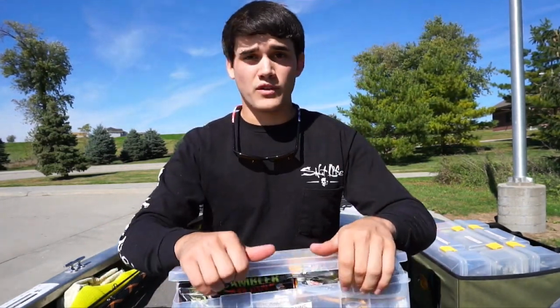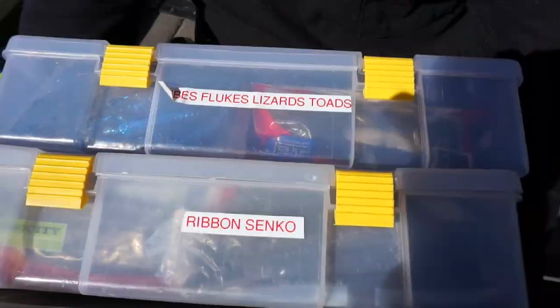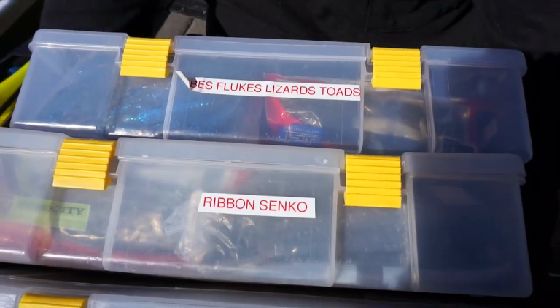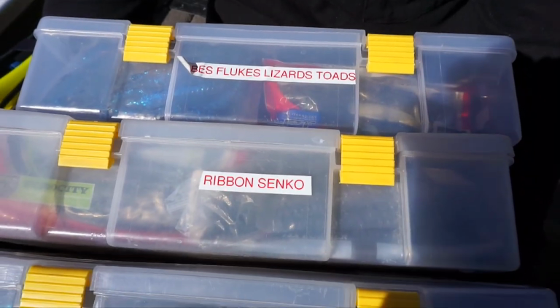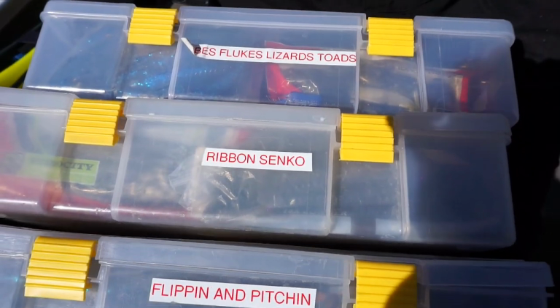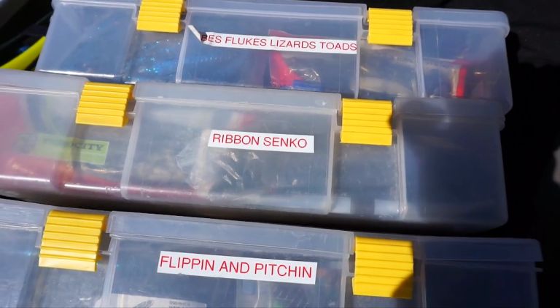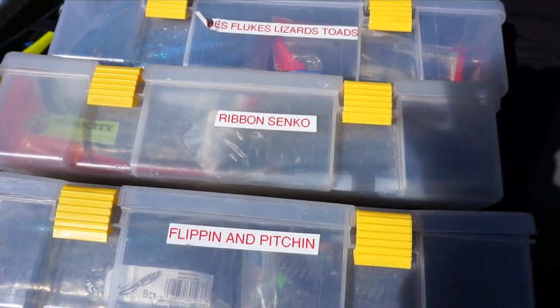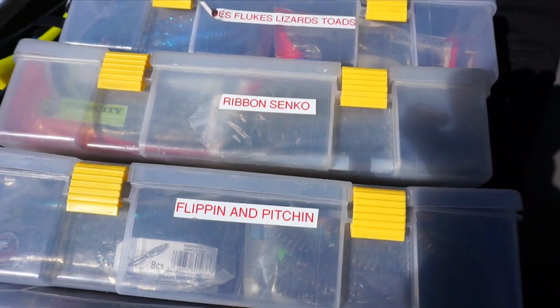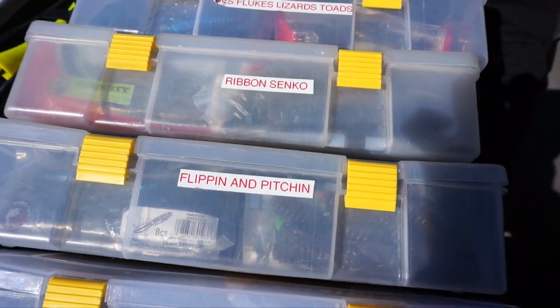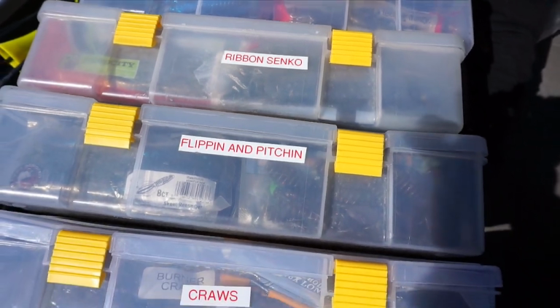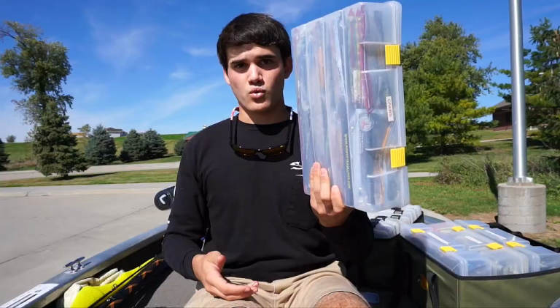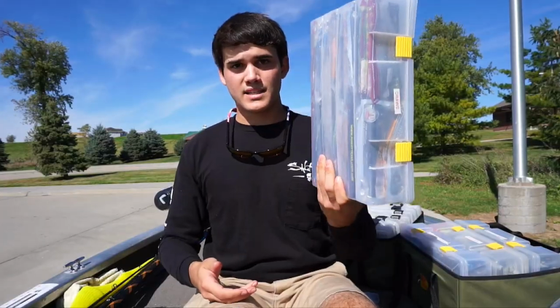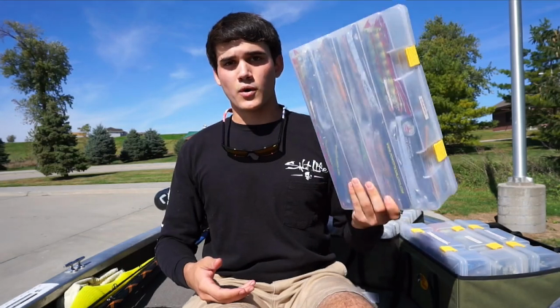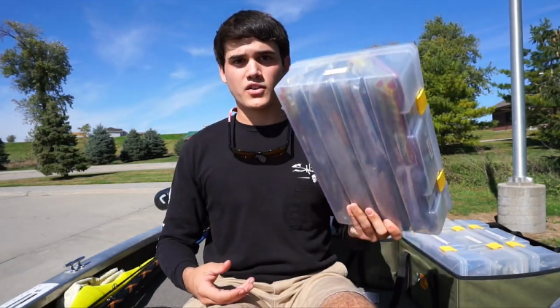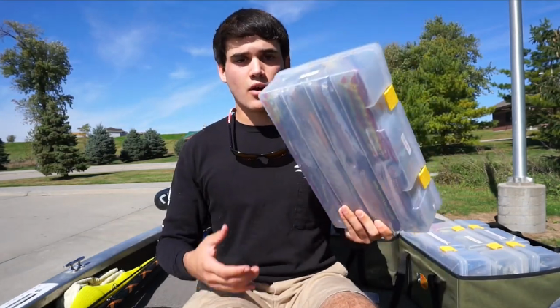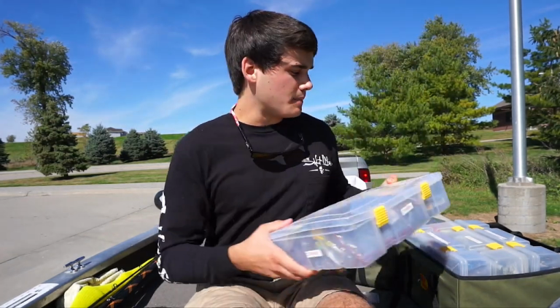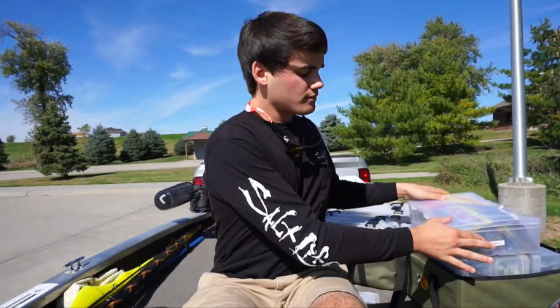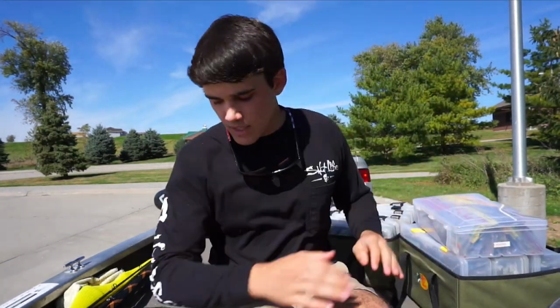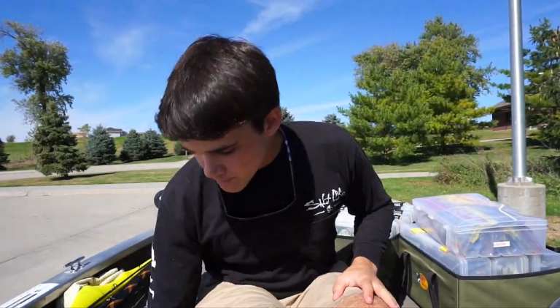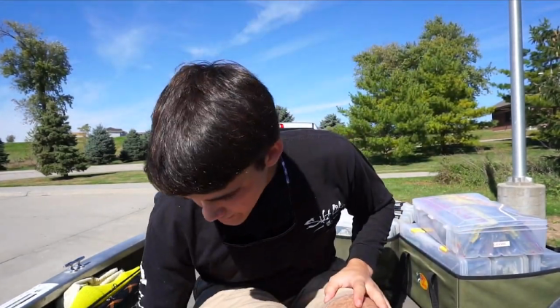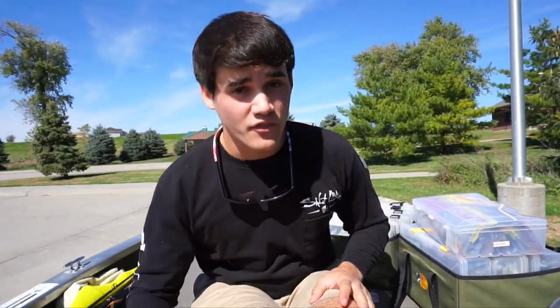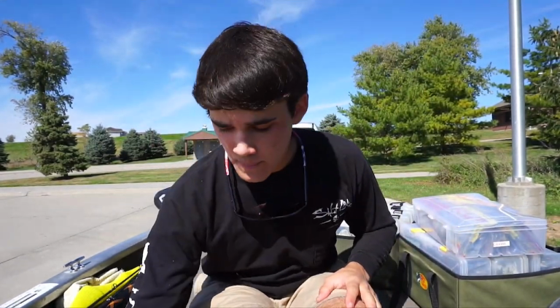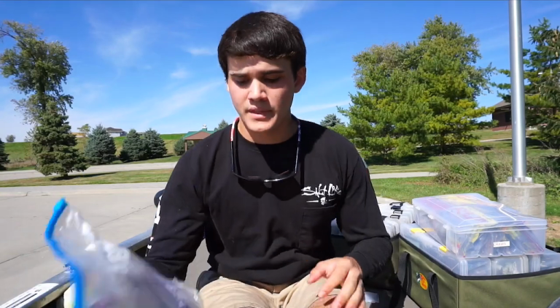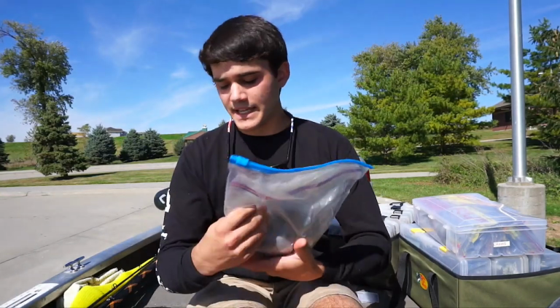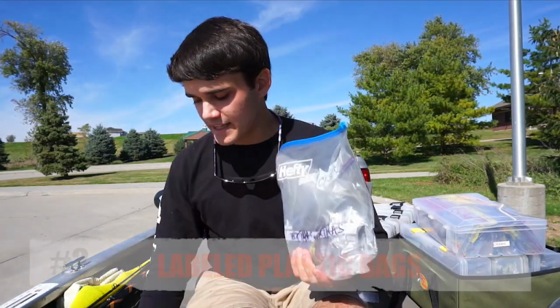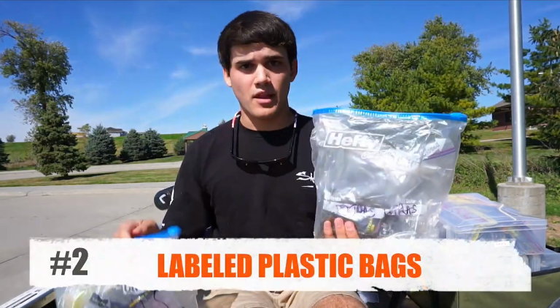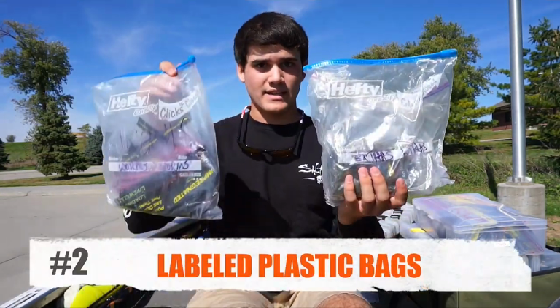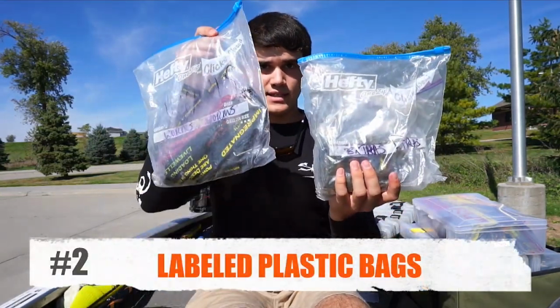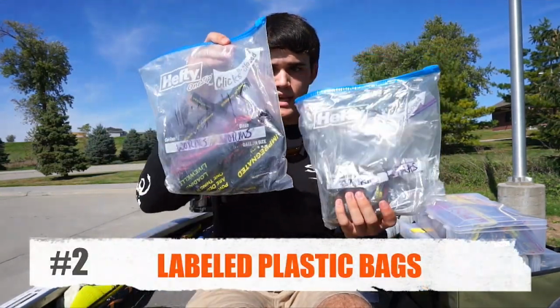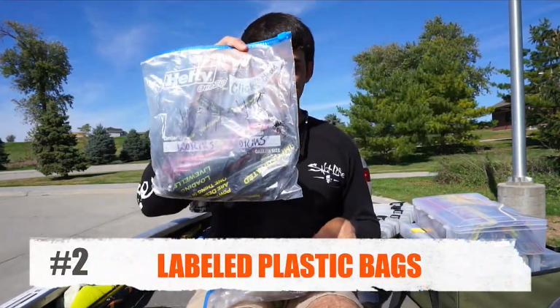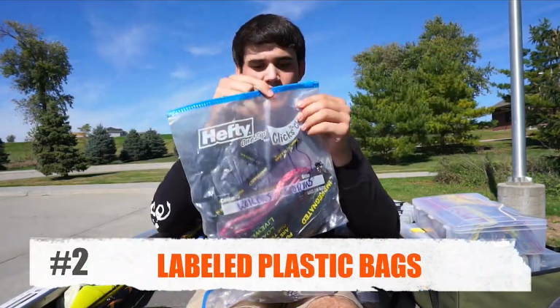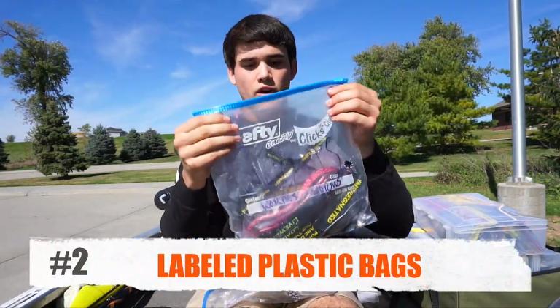That's my number one way — I've used it for years and it keeps things organized. I can grab just one box, throw it in the back of my truck, and know exactly what's in it. My second favorite is sticking them in ziplock baggies.